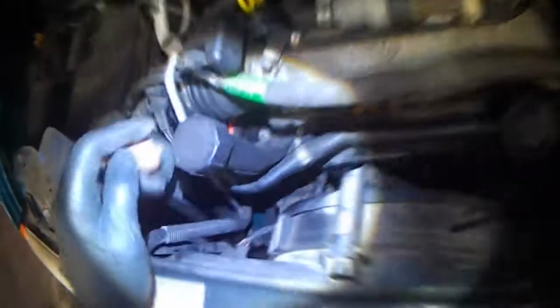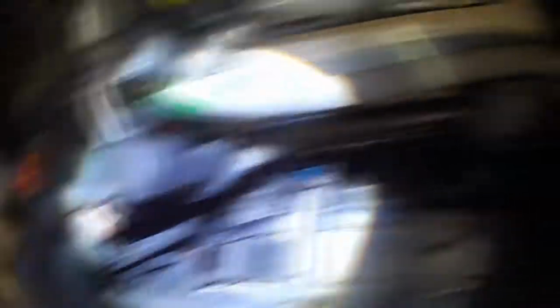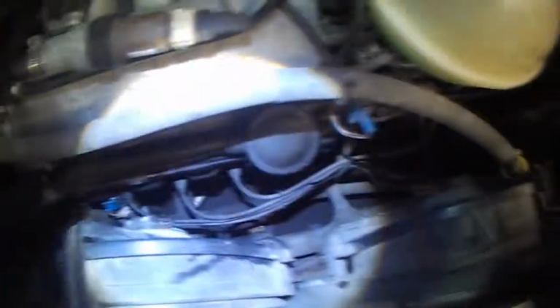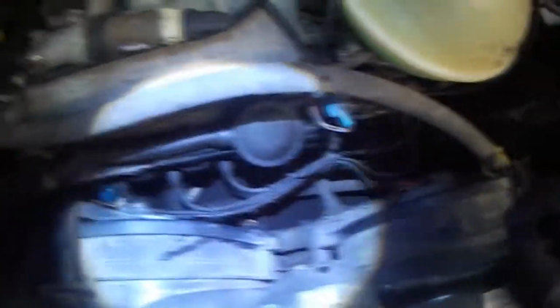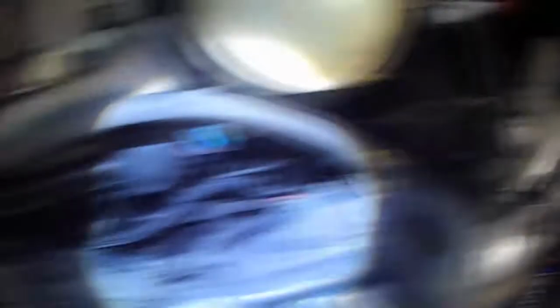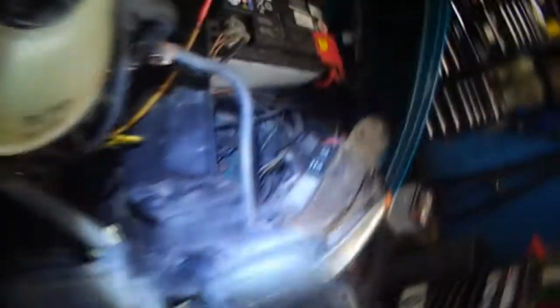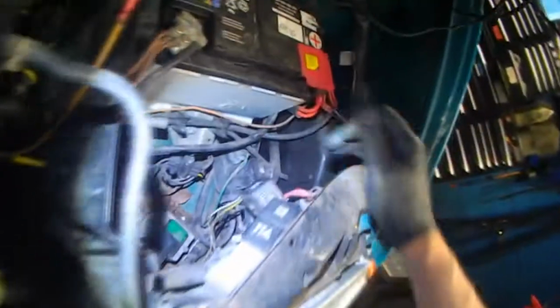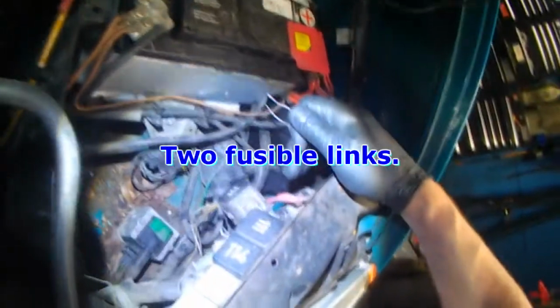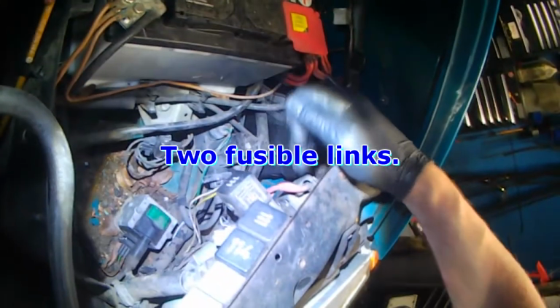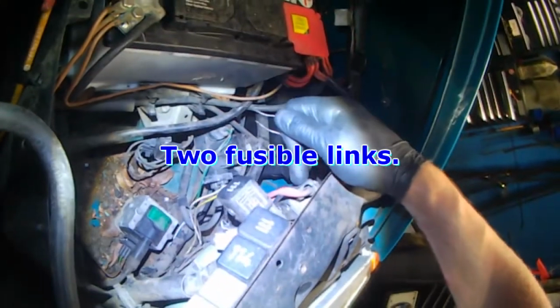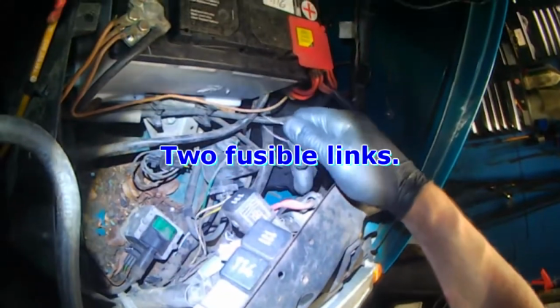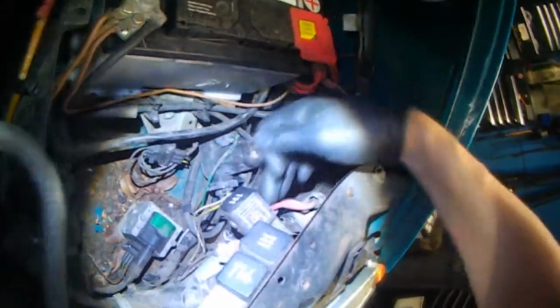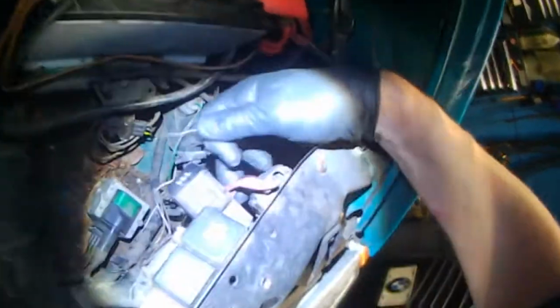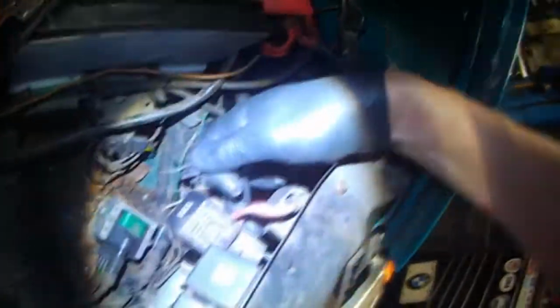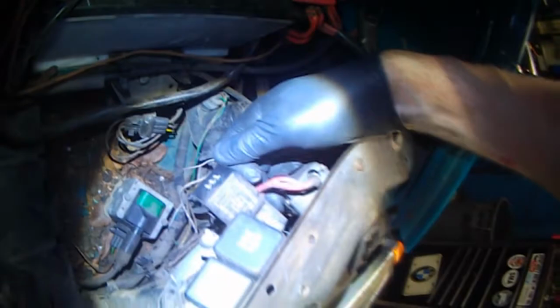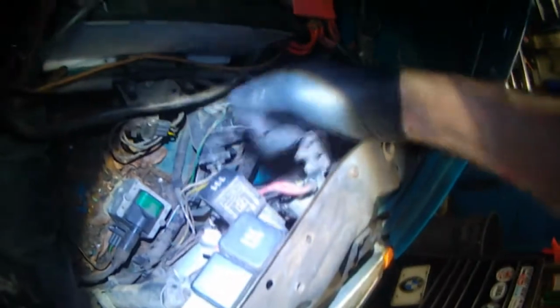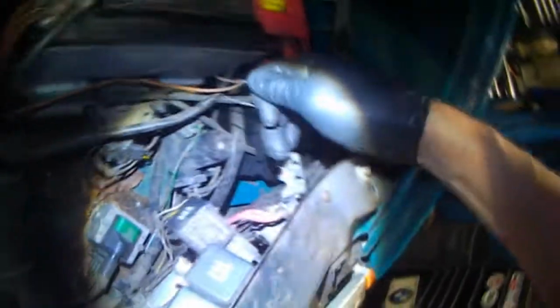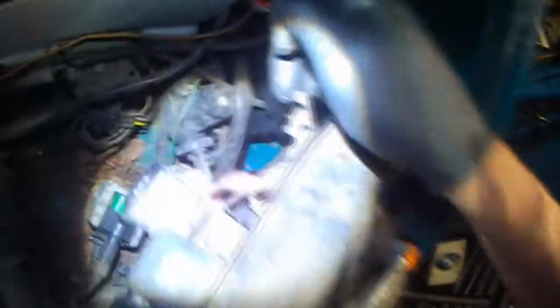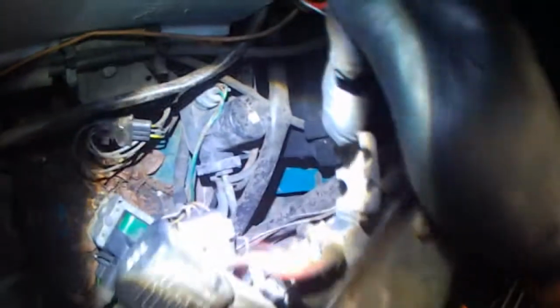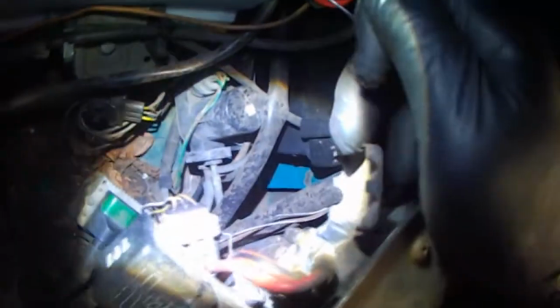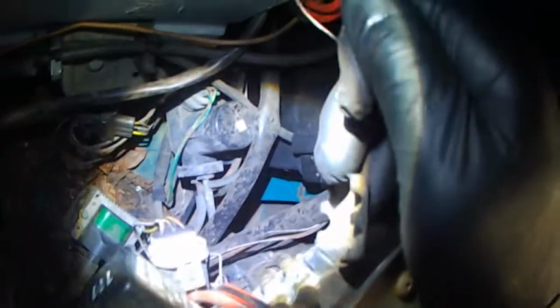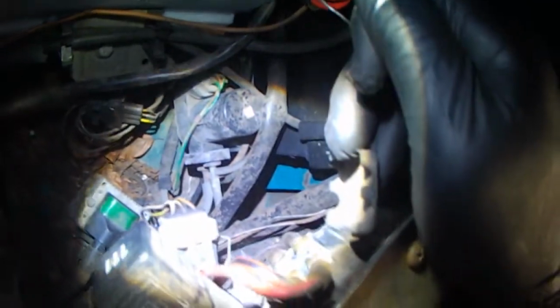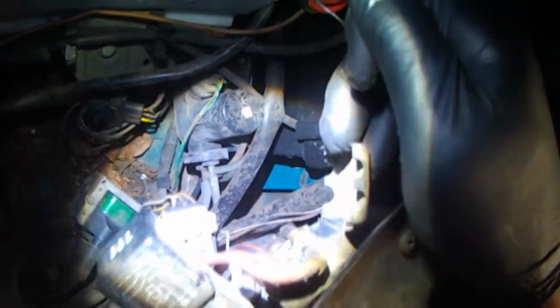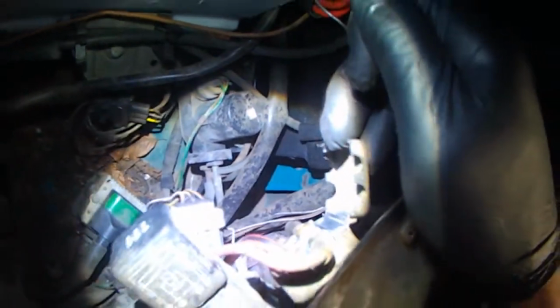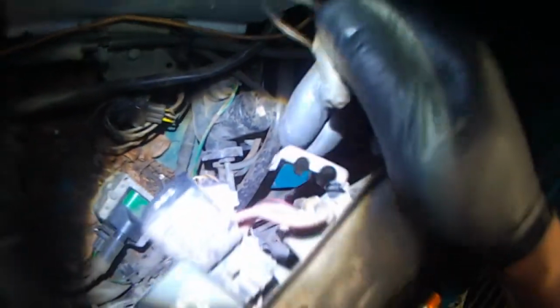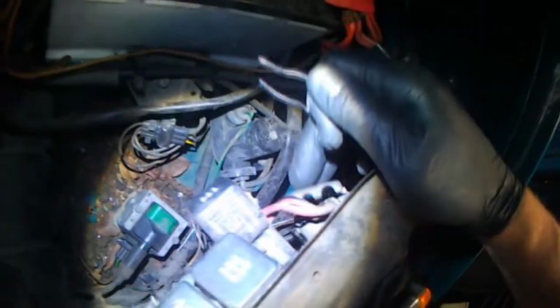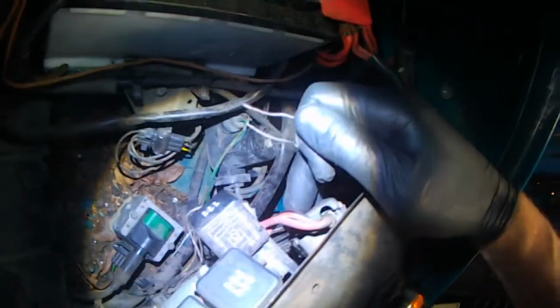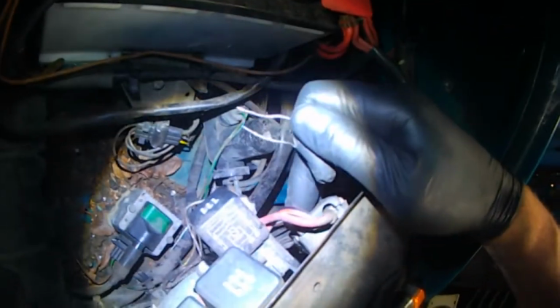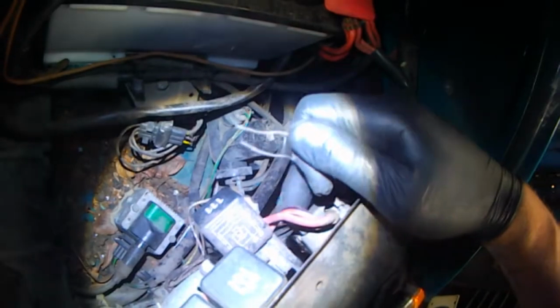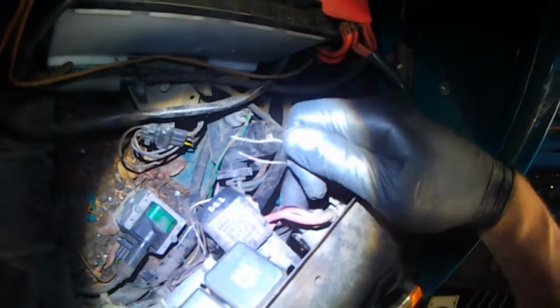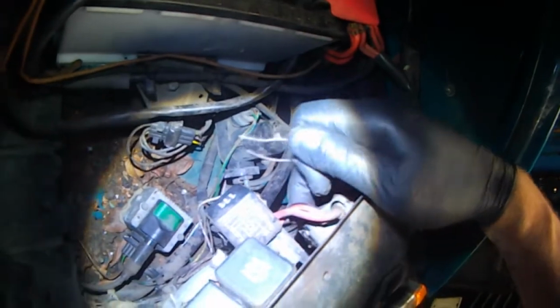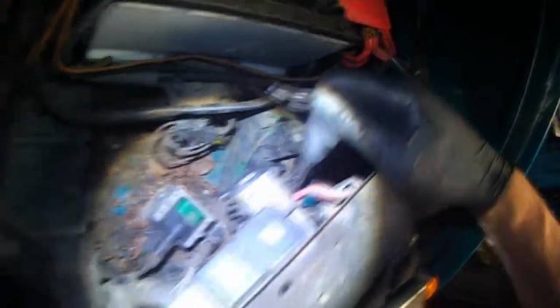When checking radiator fan operation, the first thing you want to do is check the fusible links. They're under this cover here. You just pop the cover open and you can have a look at the fusible links. If they're cracked or broken, replace them first.